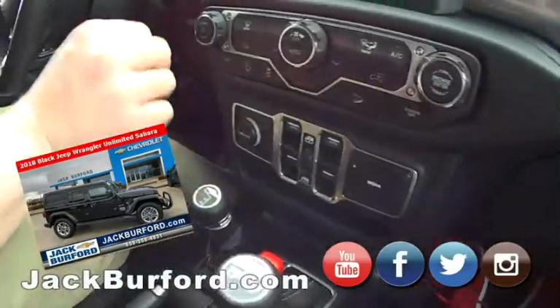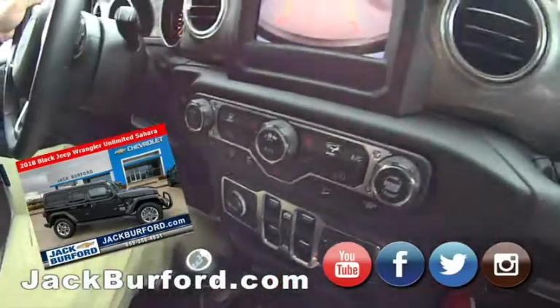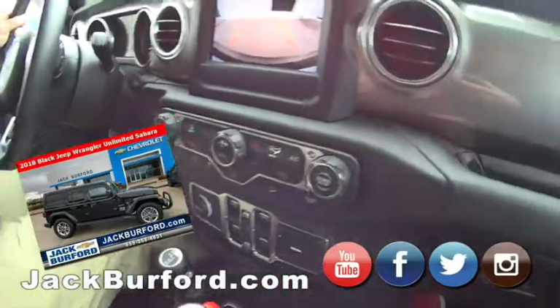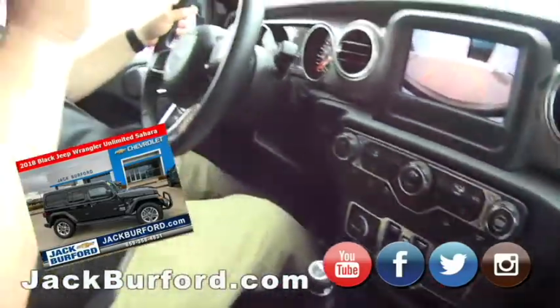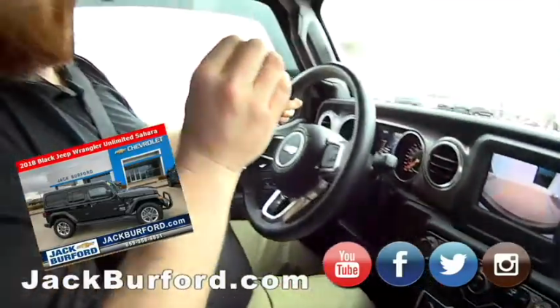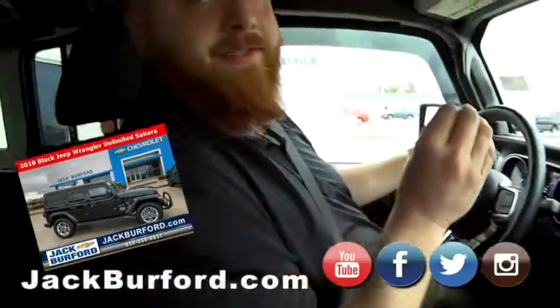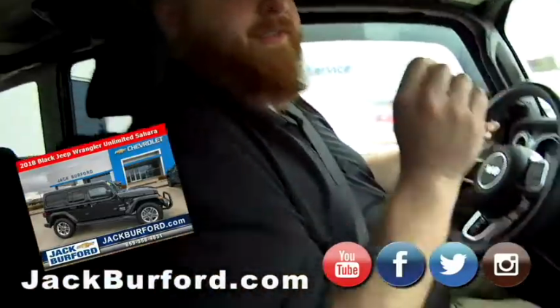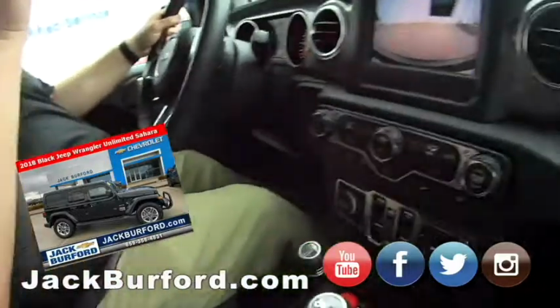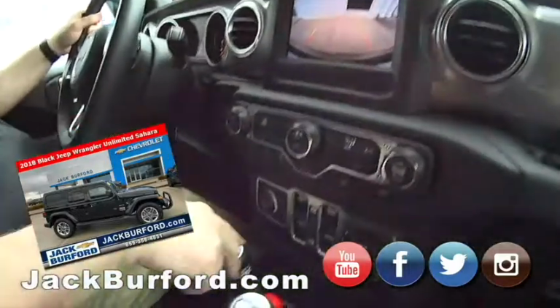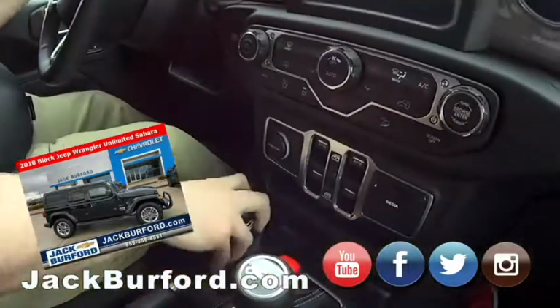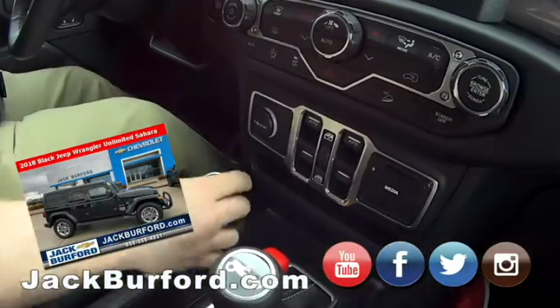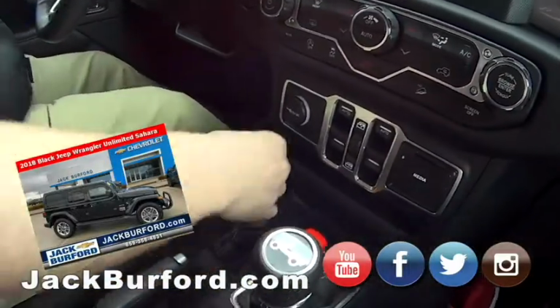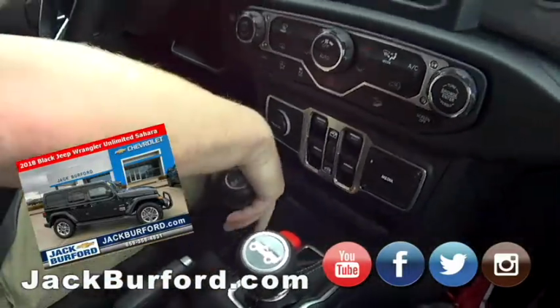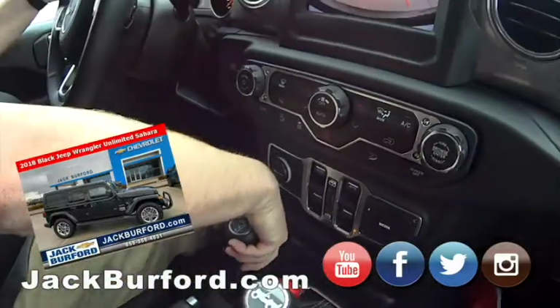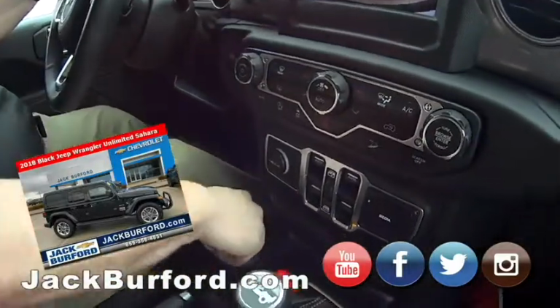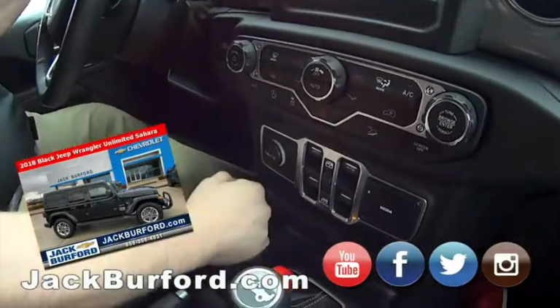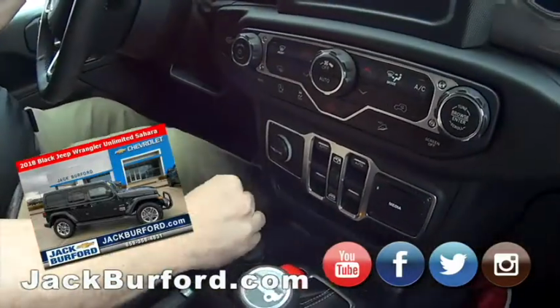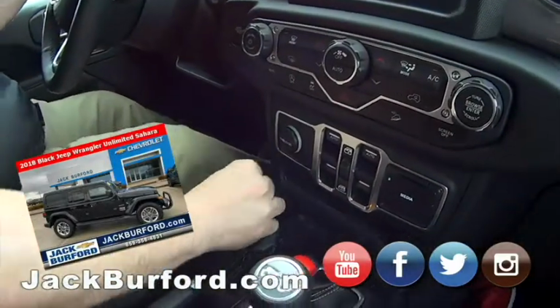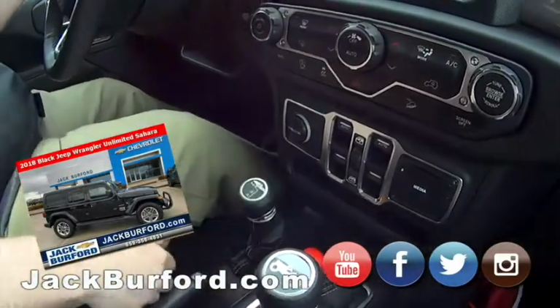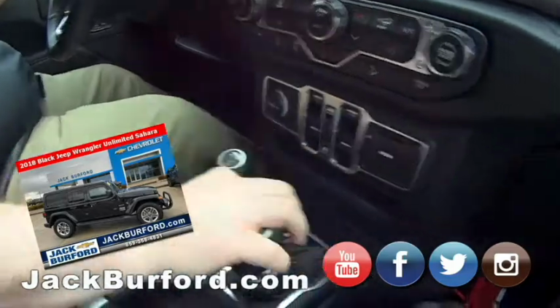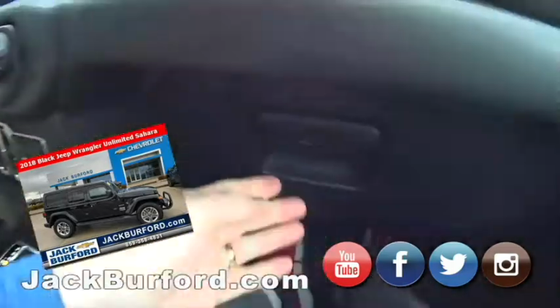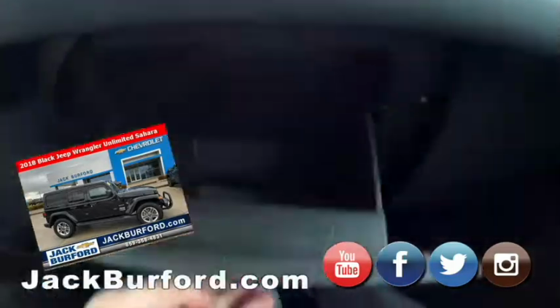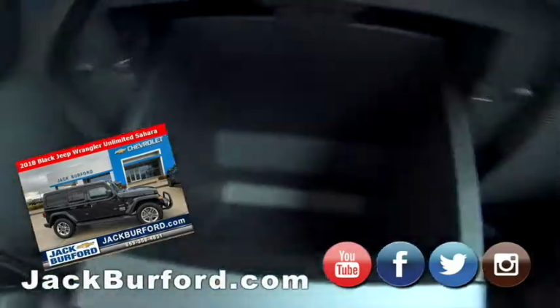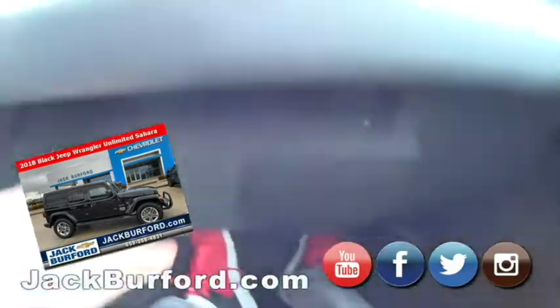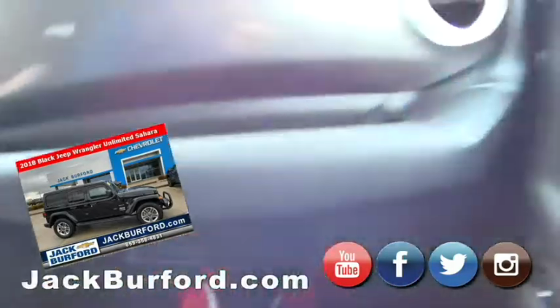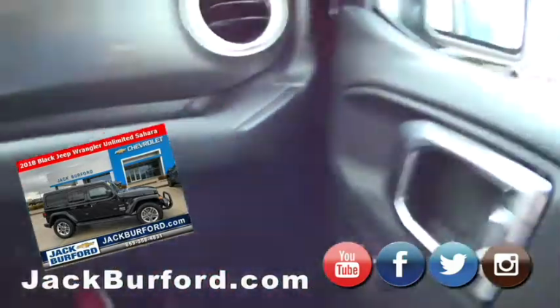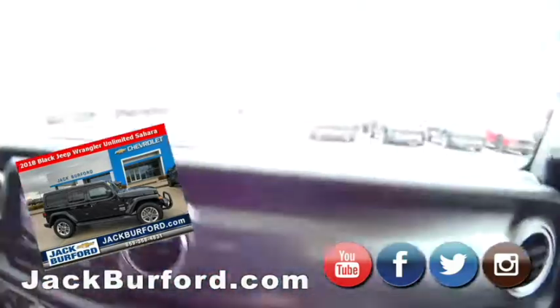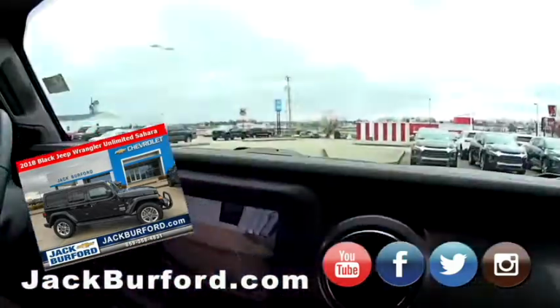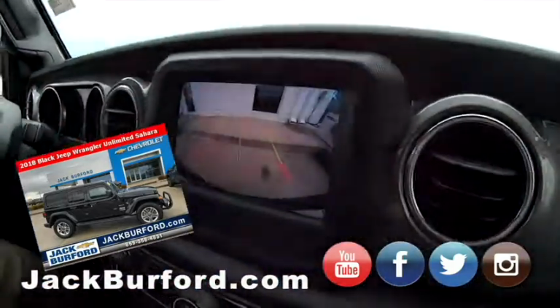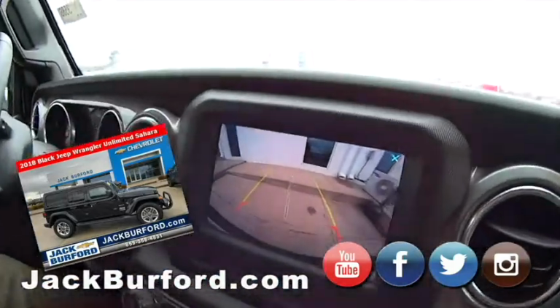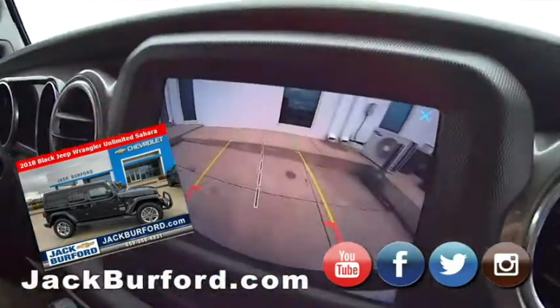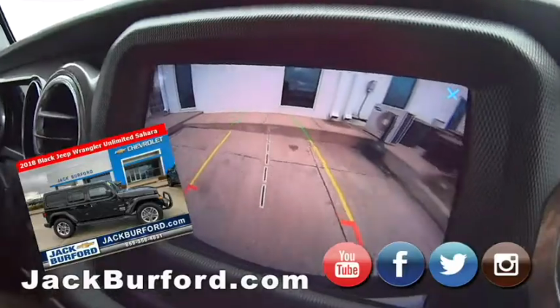We all know how convenient push-button is, with the knobs and stuff. But there's something satisfying about handling the gear shift. Are you ready? We'll take it off. We'll be back in a minute, folks. Turn the camera off.